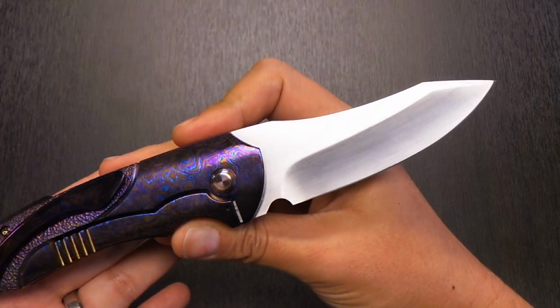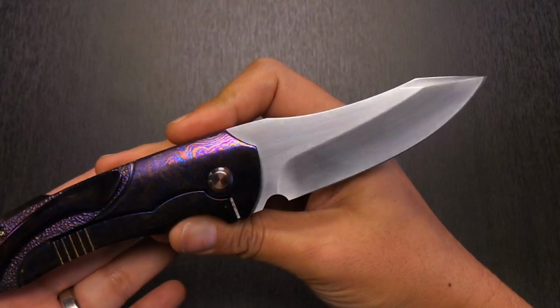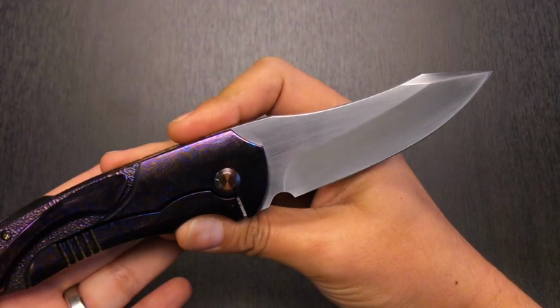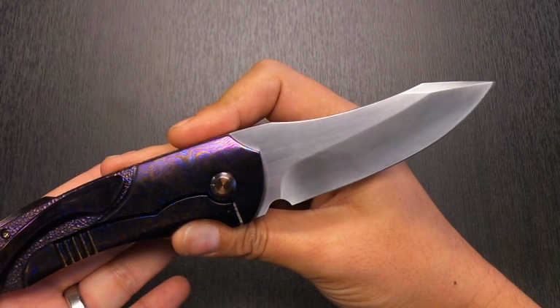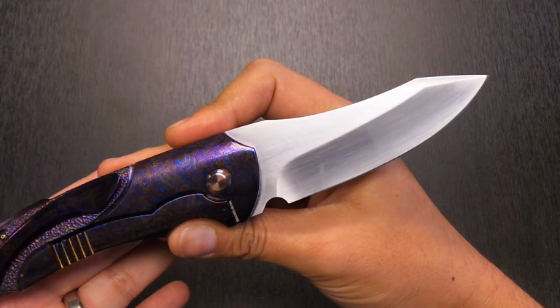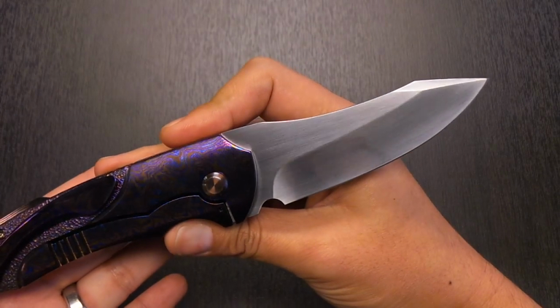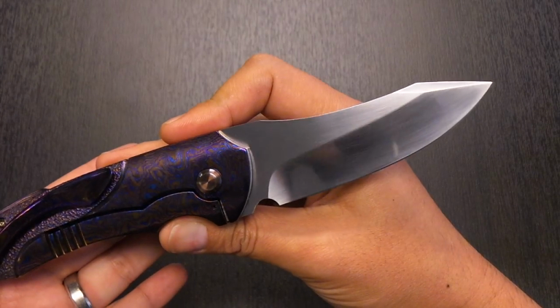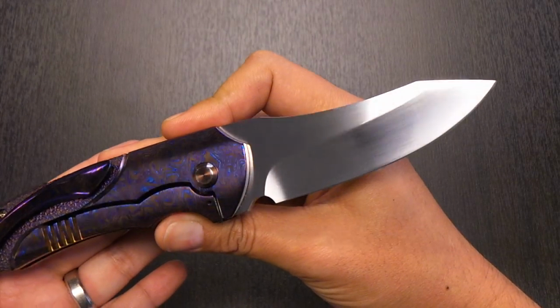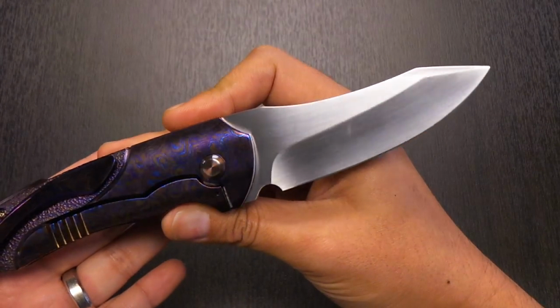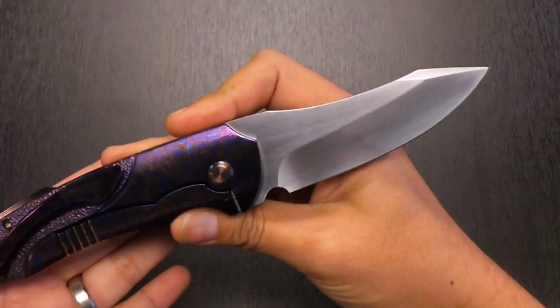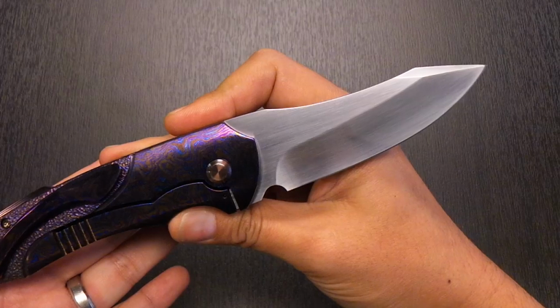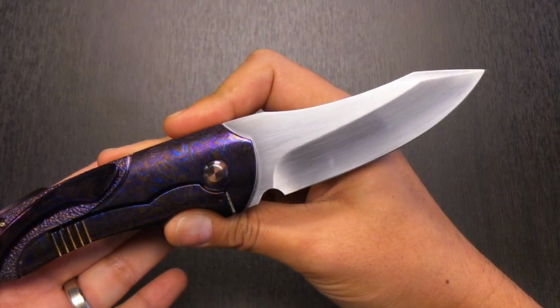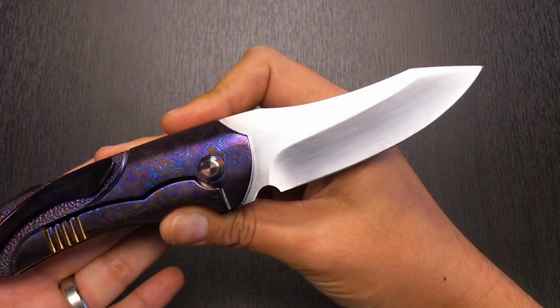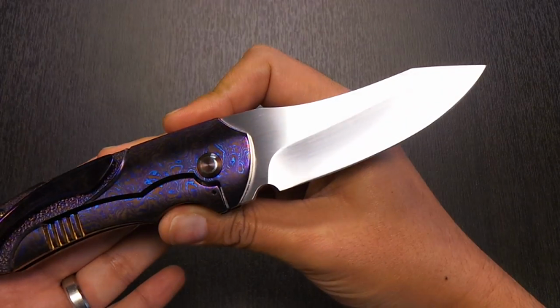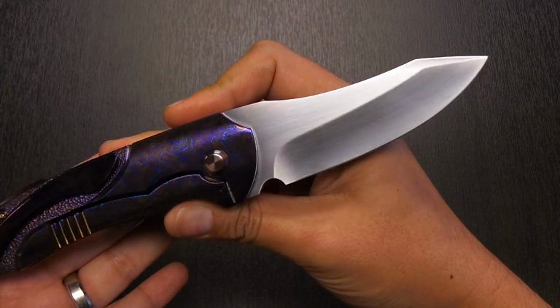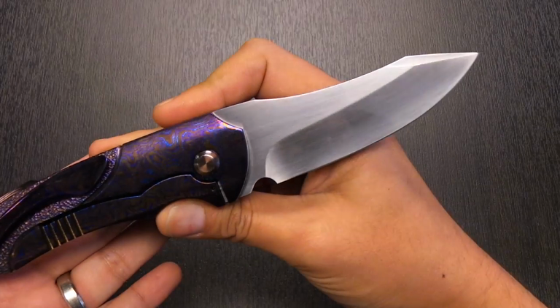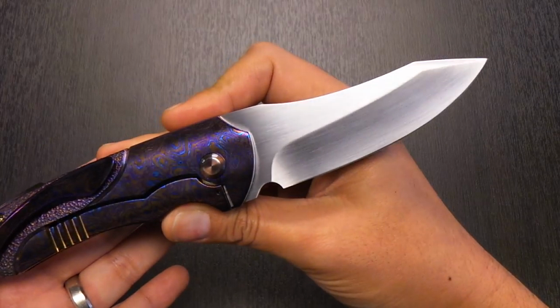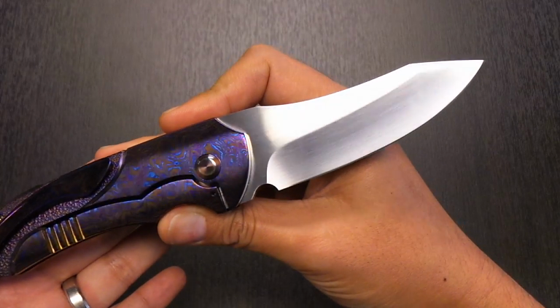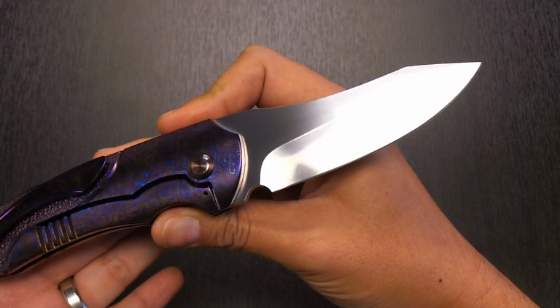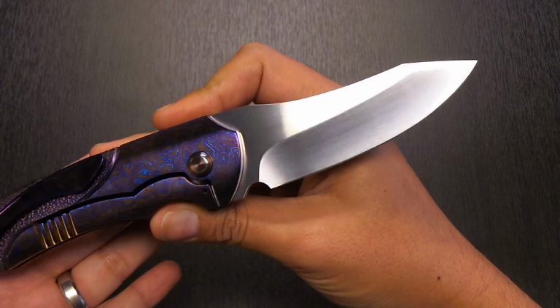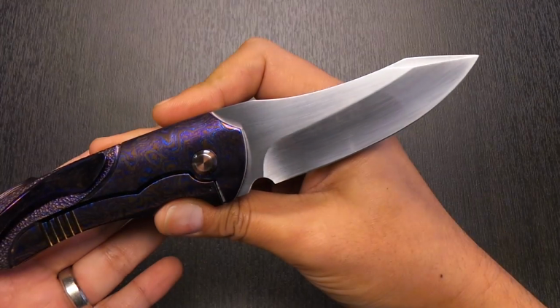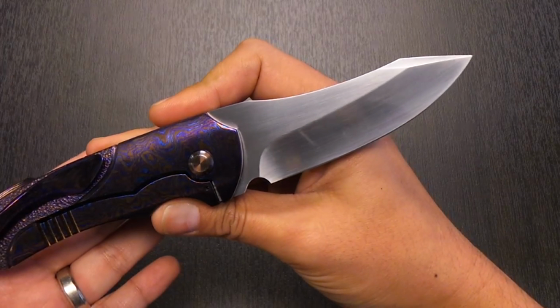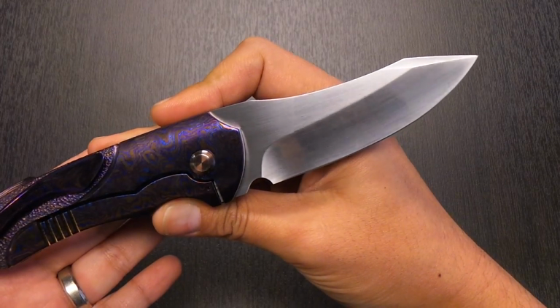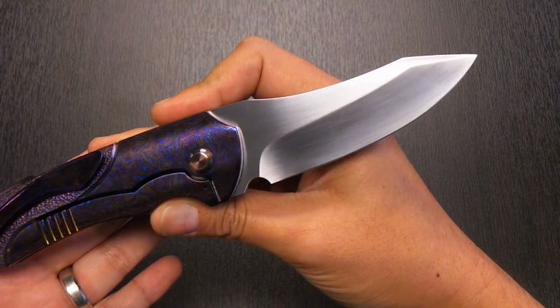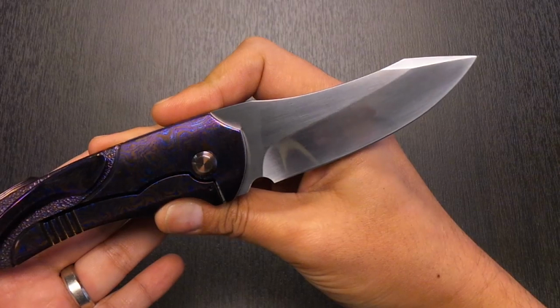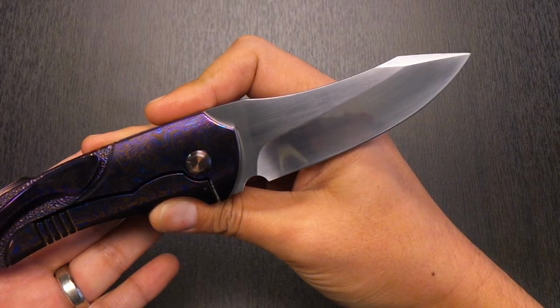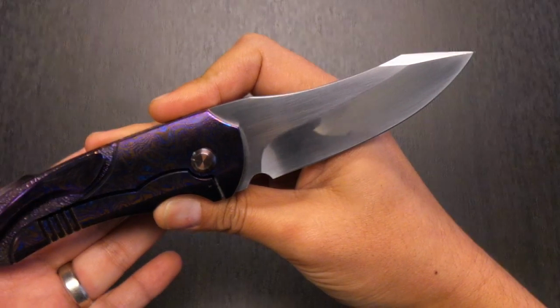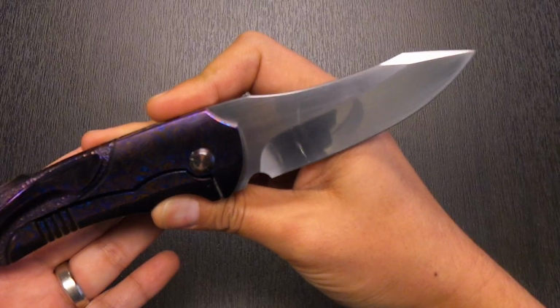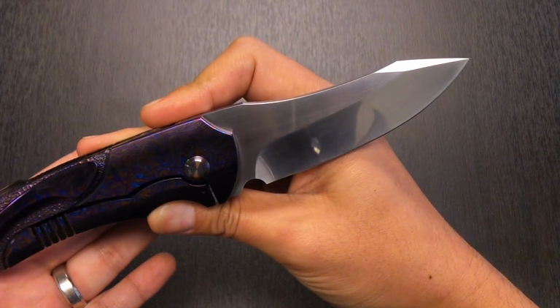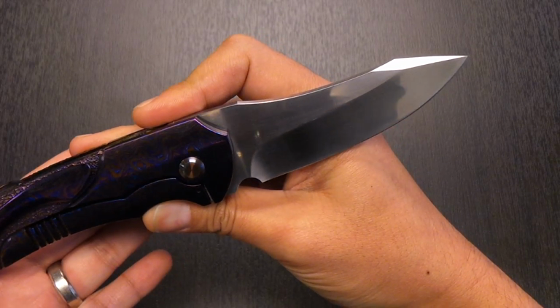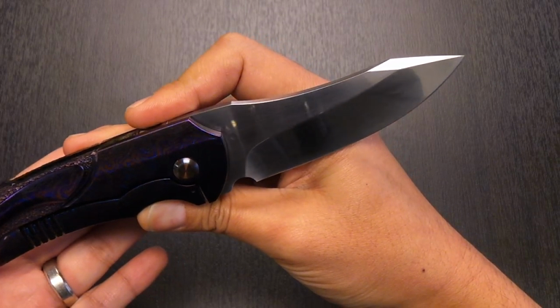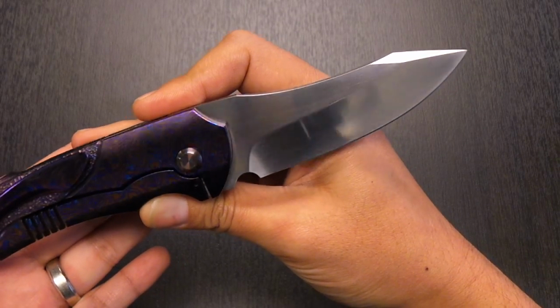The back side of the blade is completely sterile. You can see it was originally polished and then hand rubbed, so behind the hand rub you can see that it's a highly reflective surface.